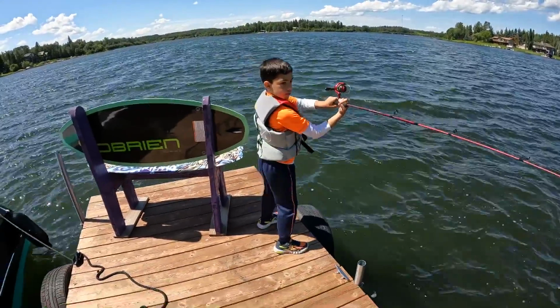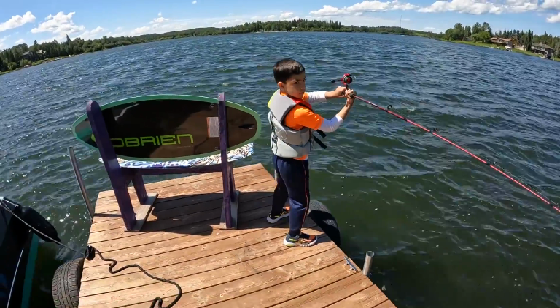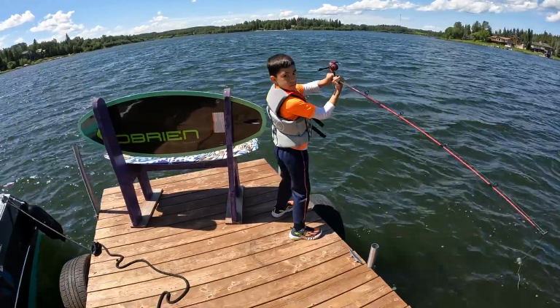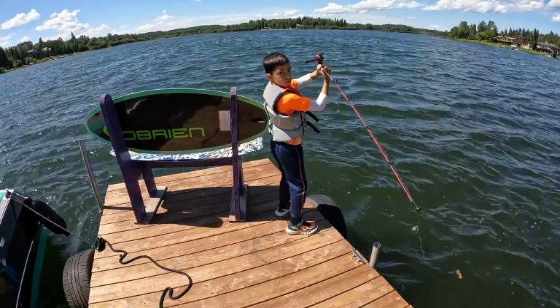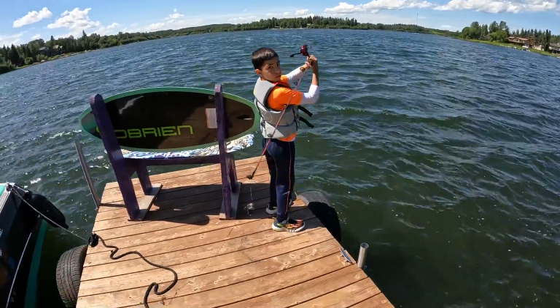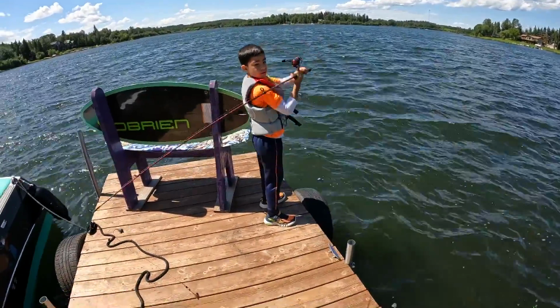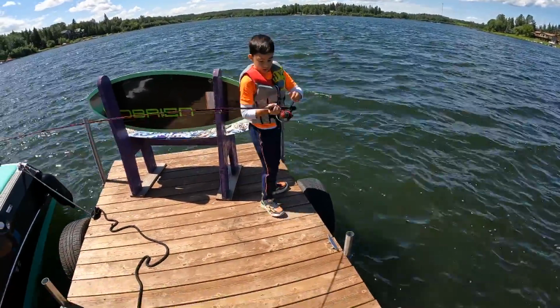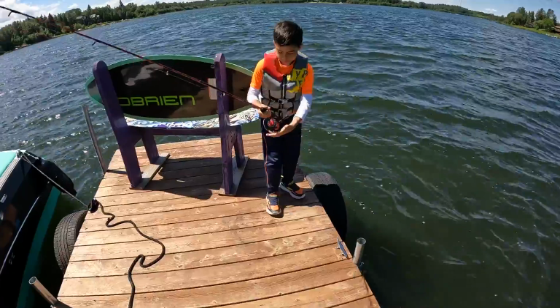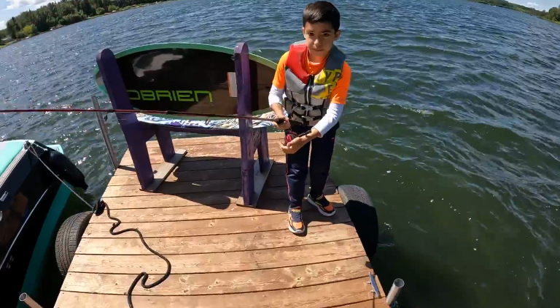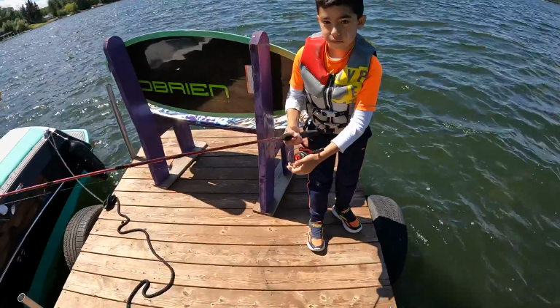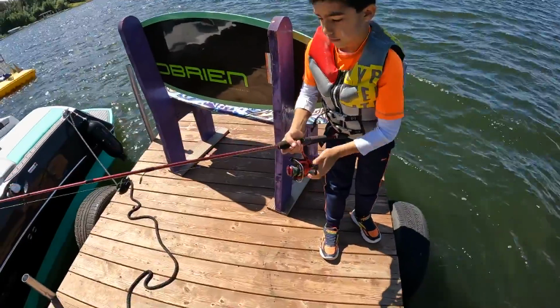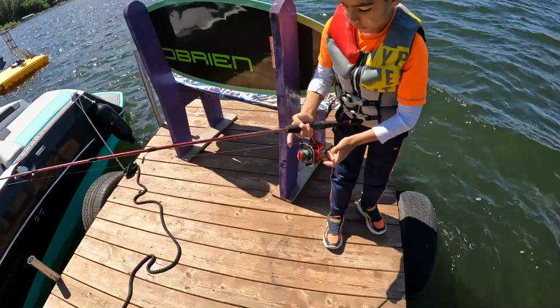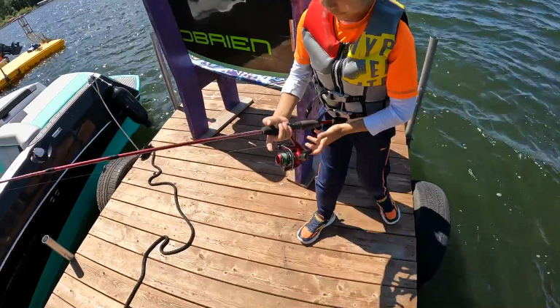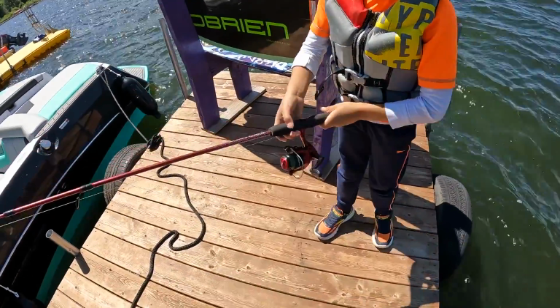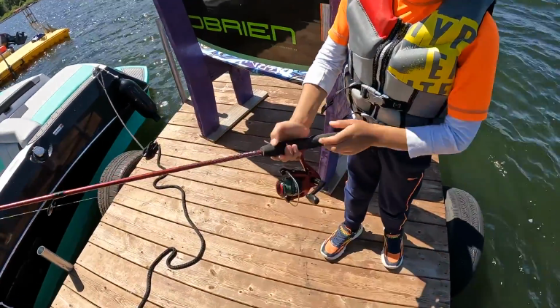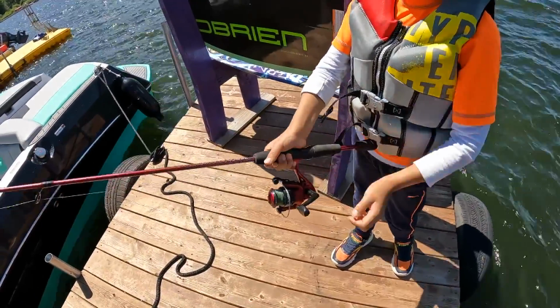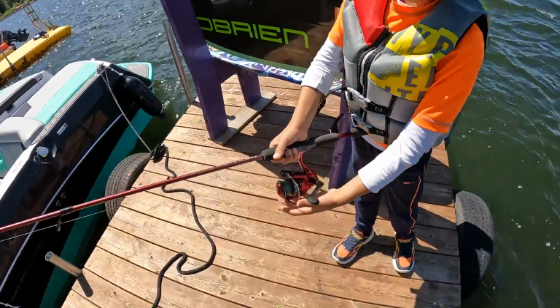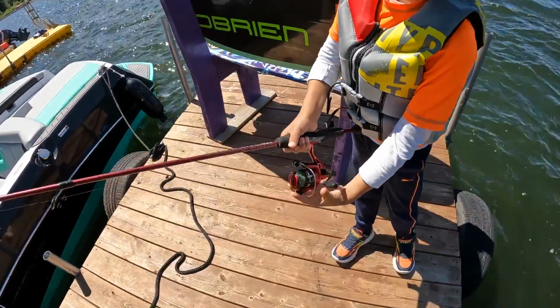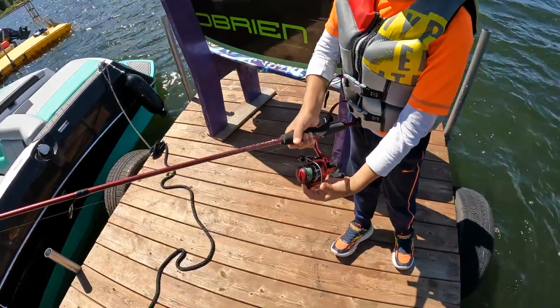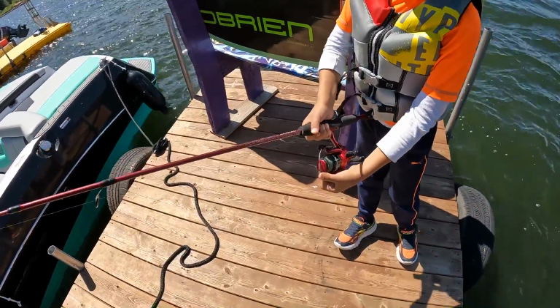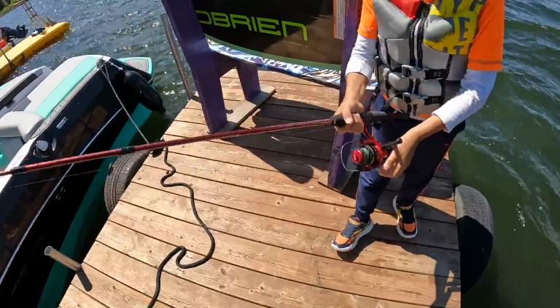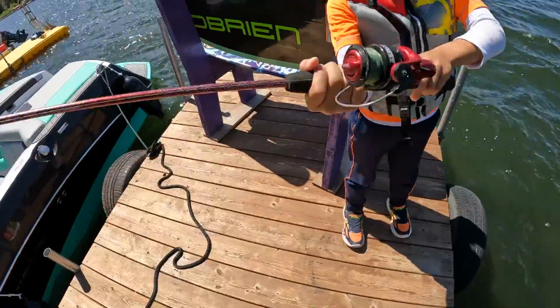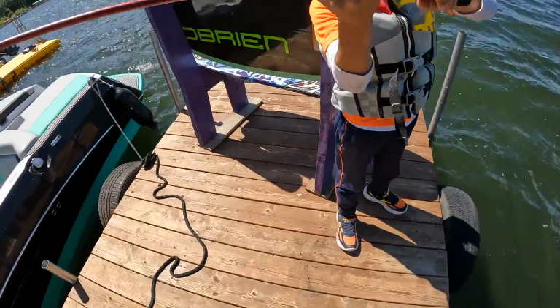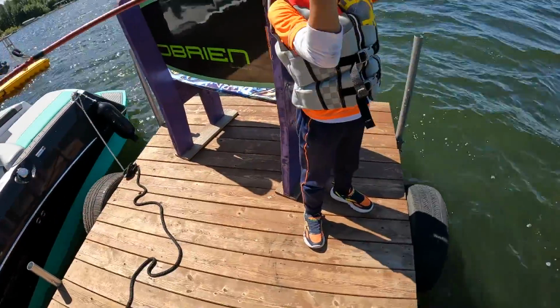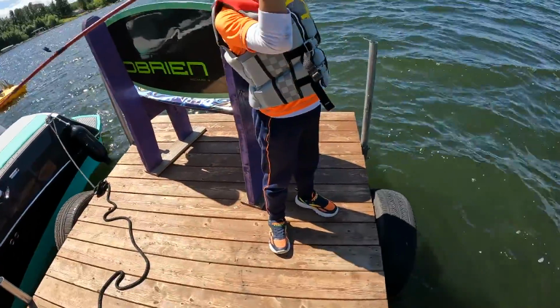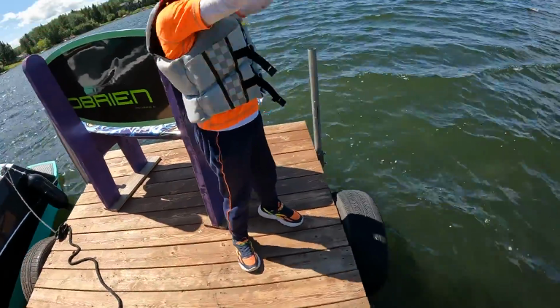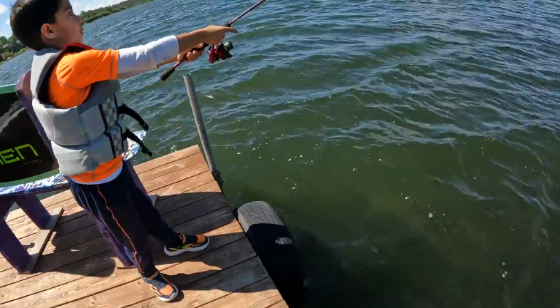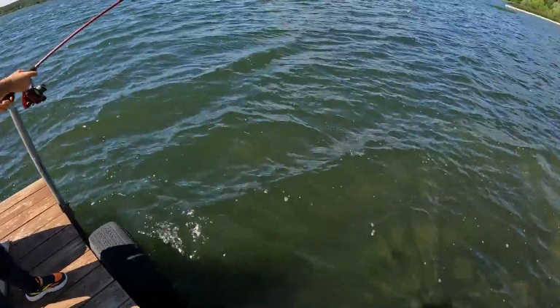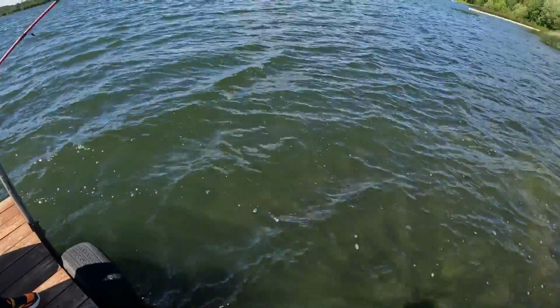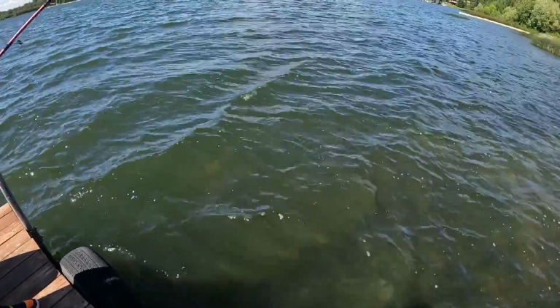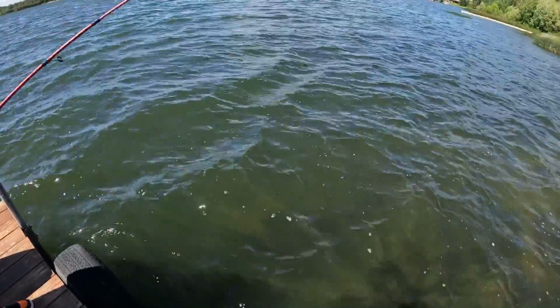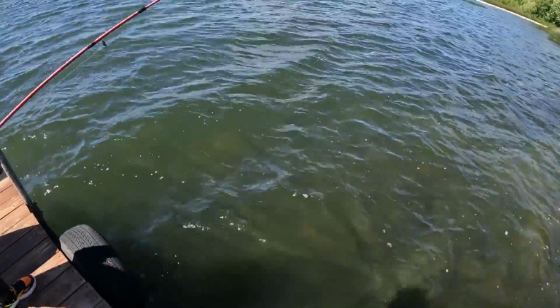Show me again. Remember, you pull it back. Unclip. Back. Throw it. Clip it again.